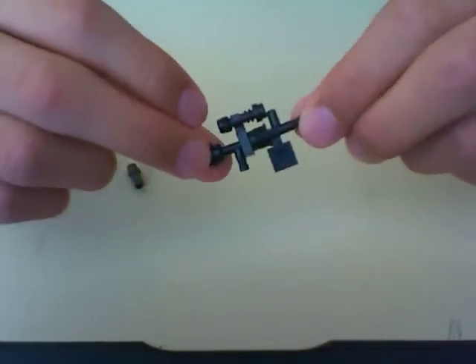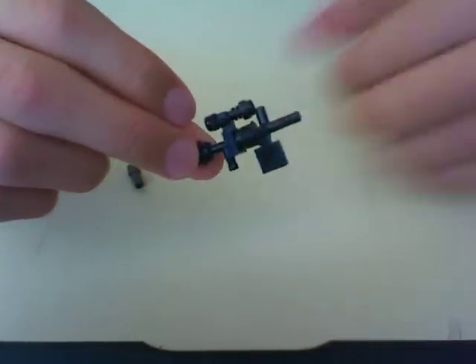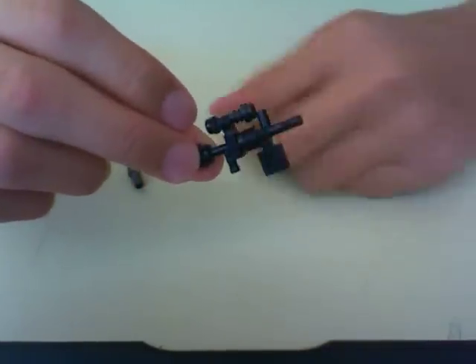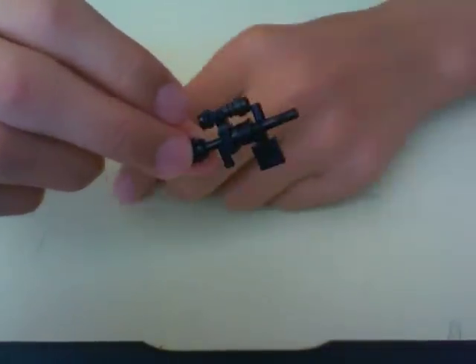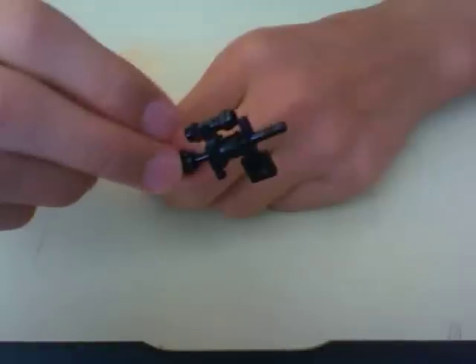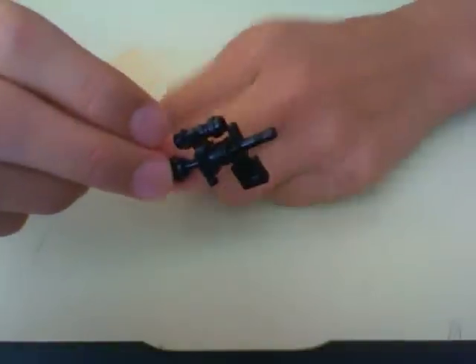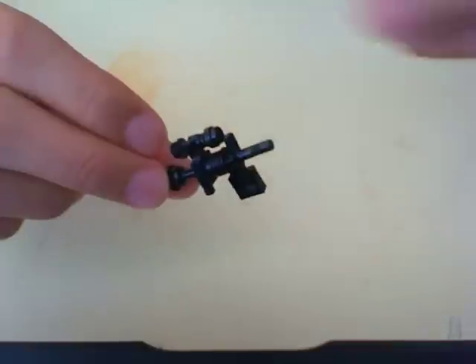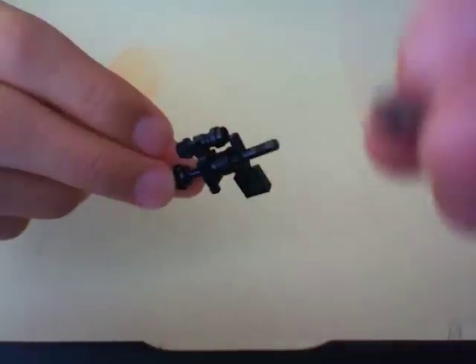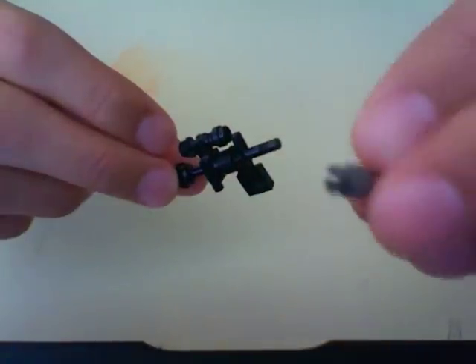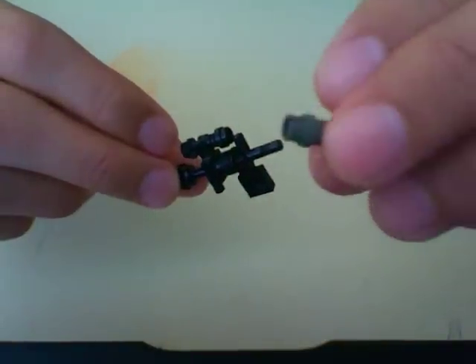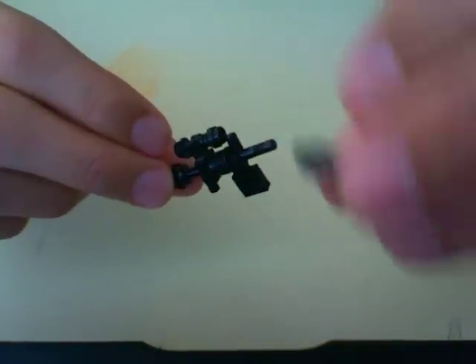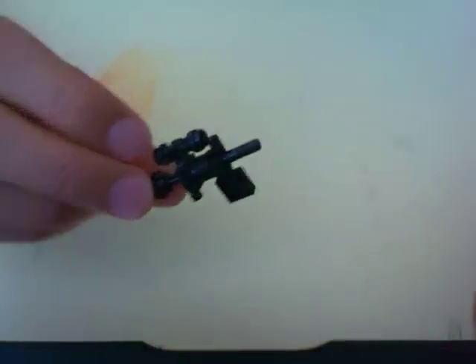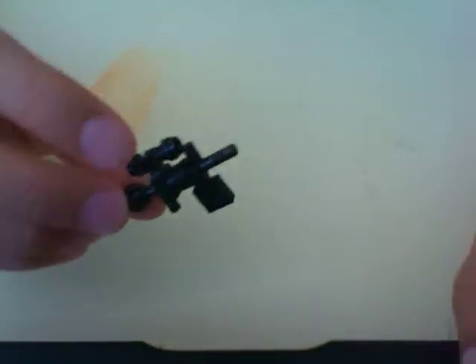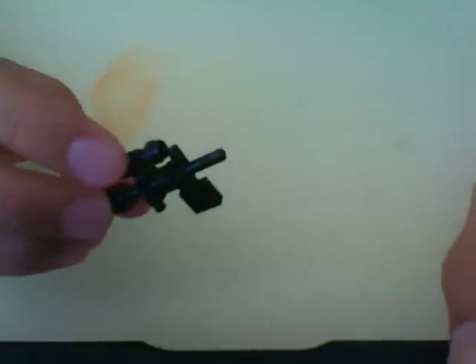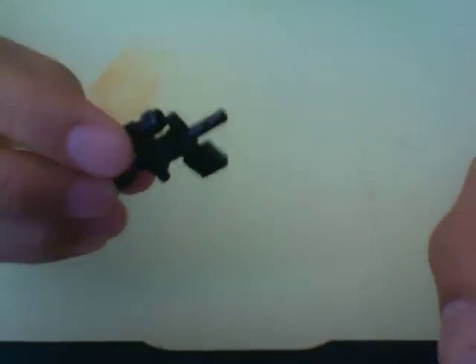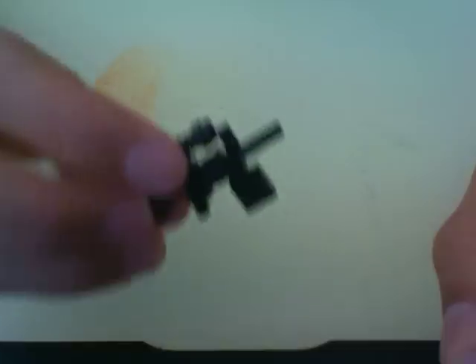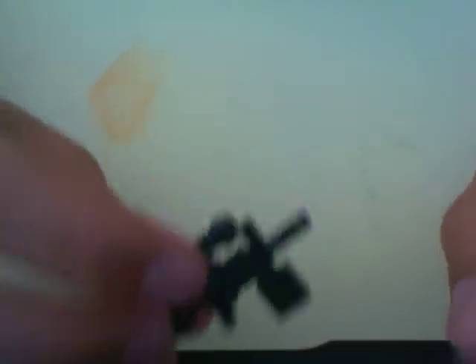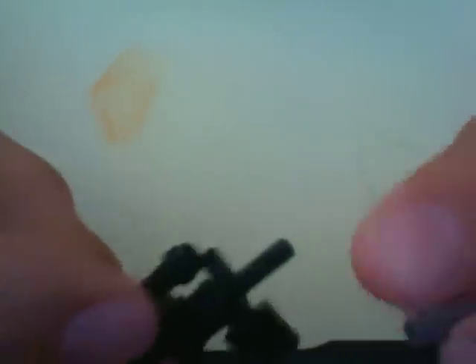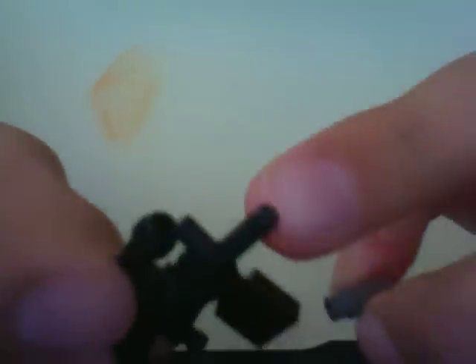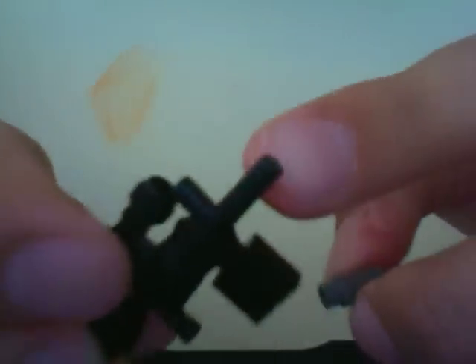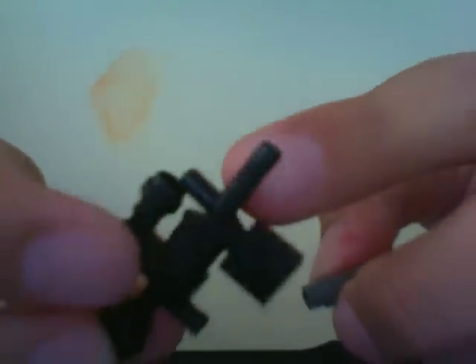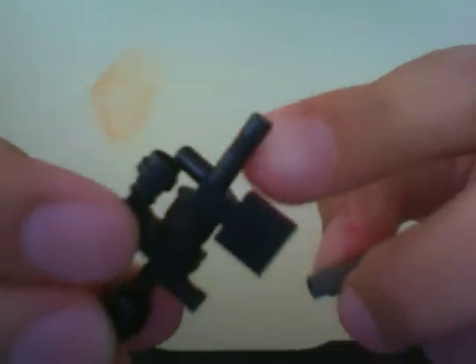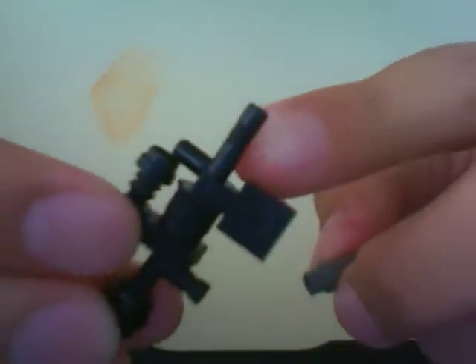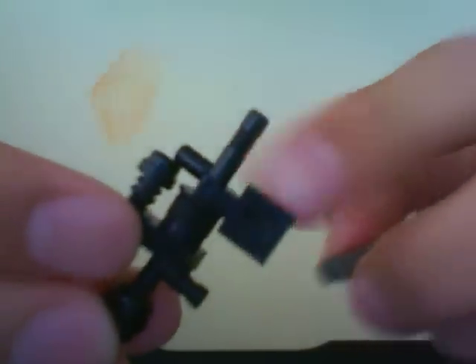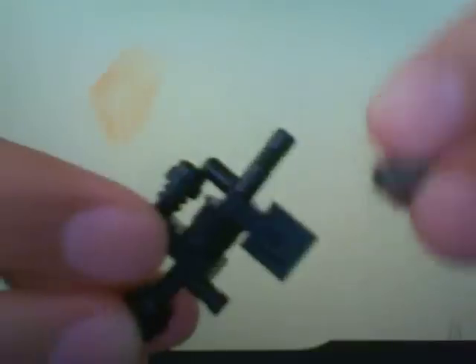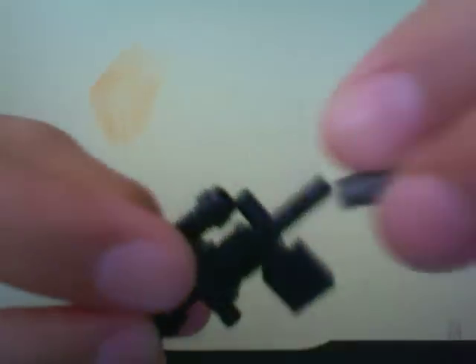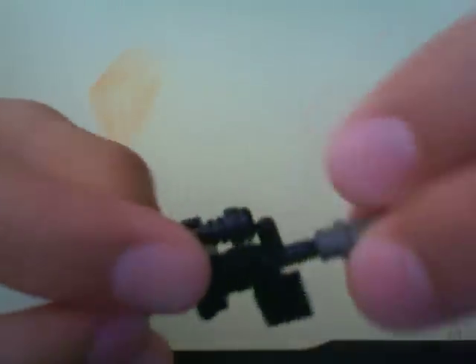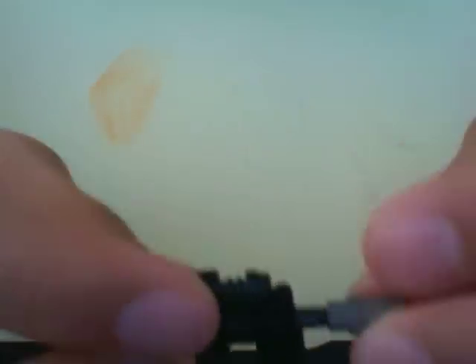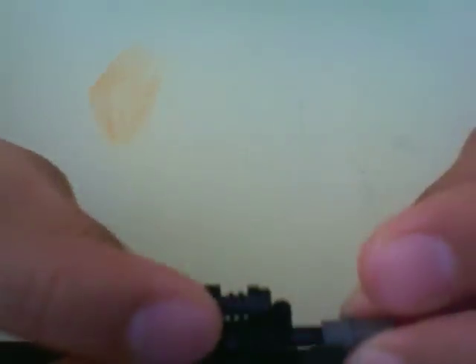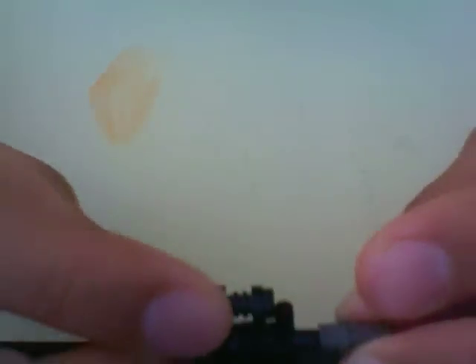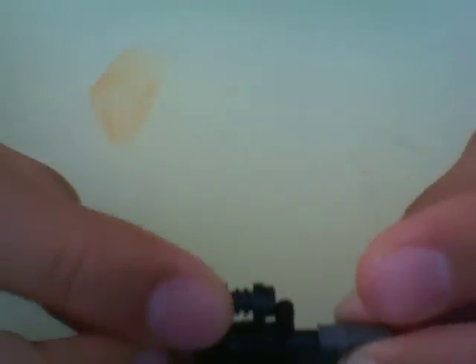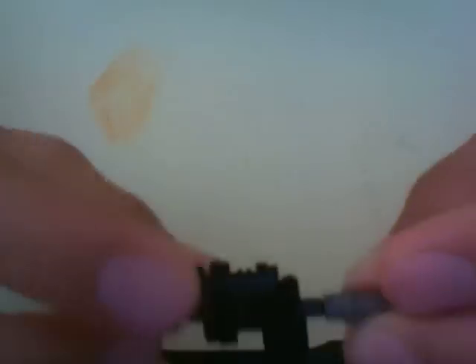Finally, take this gray connector piece and put it on just so it covers these ridges, like that.